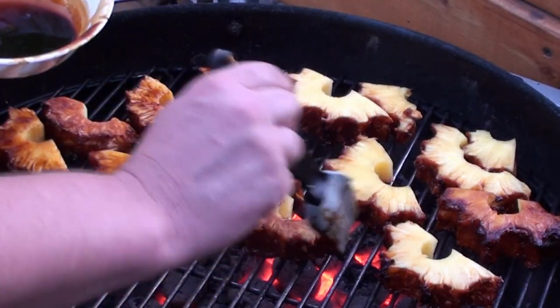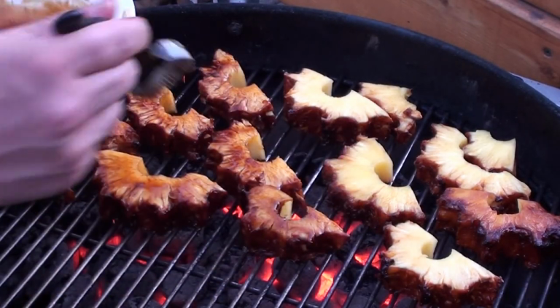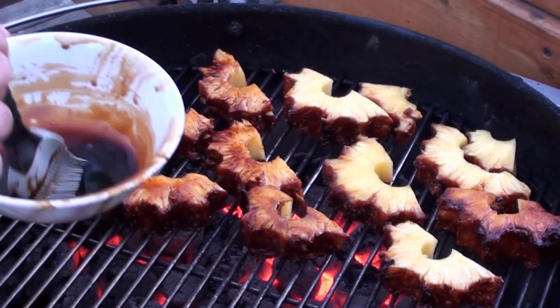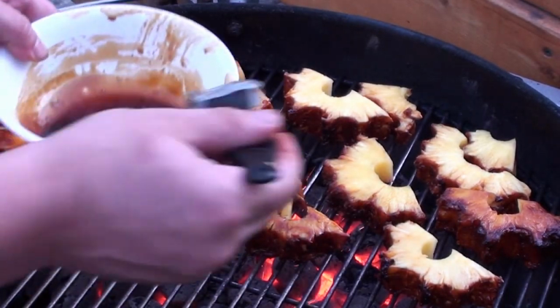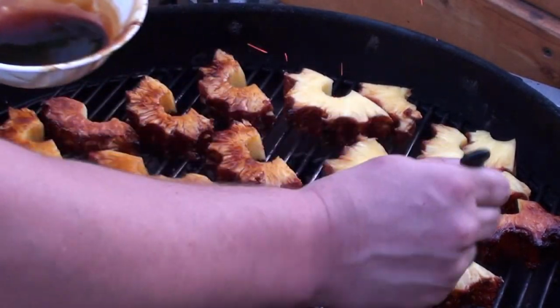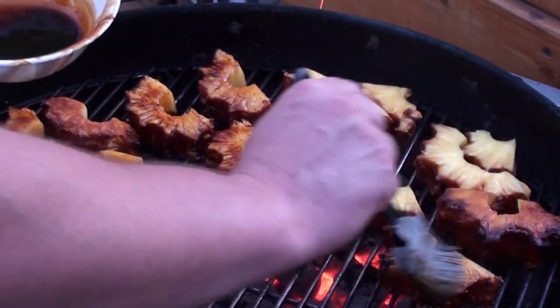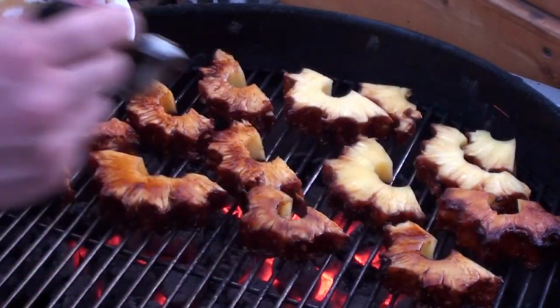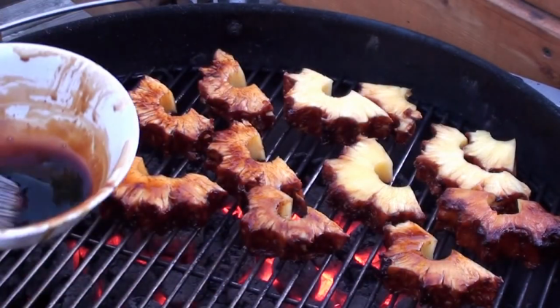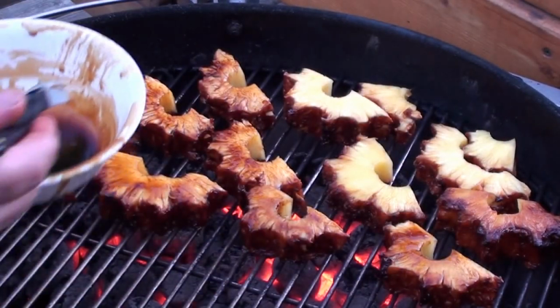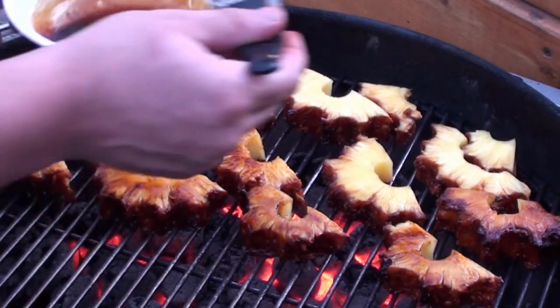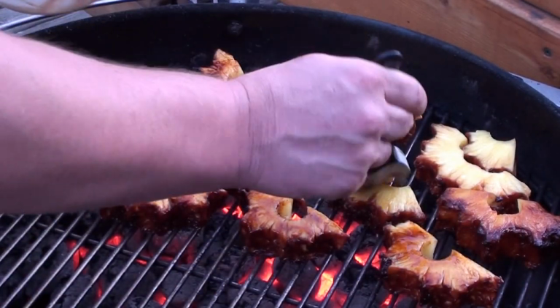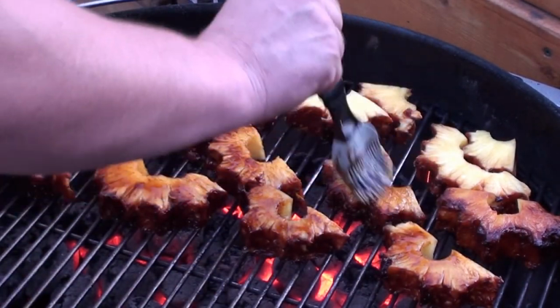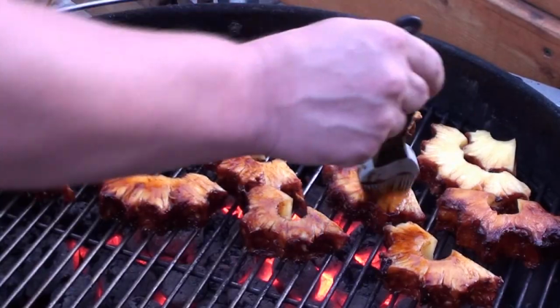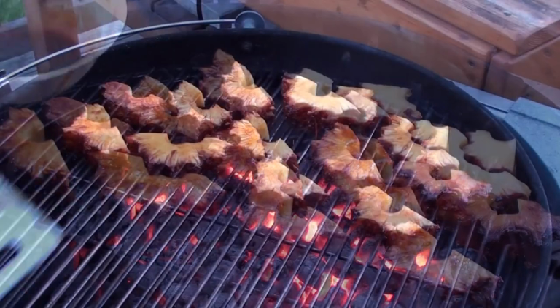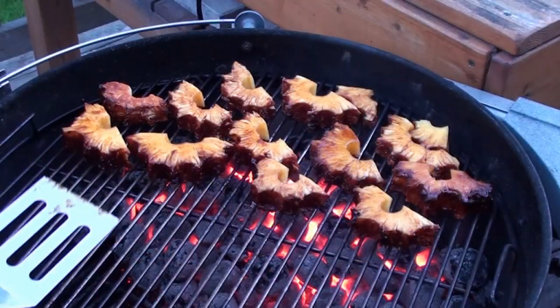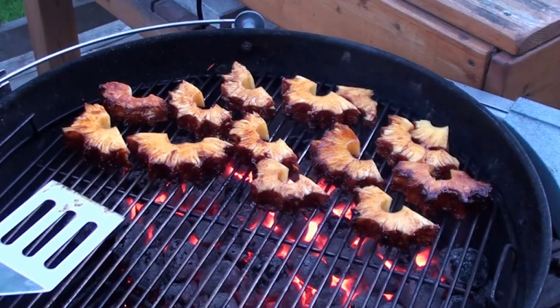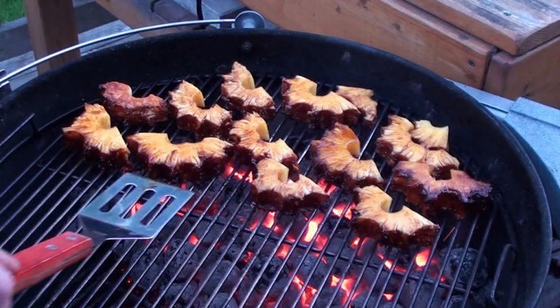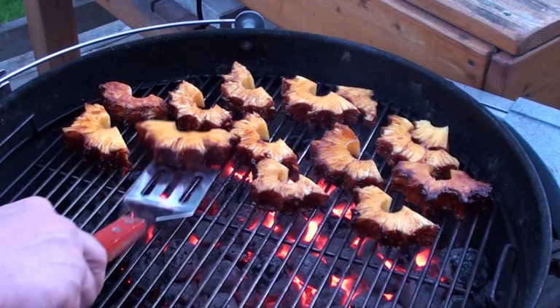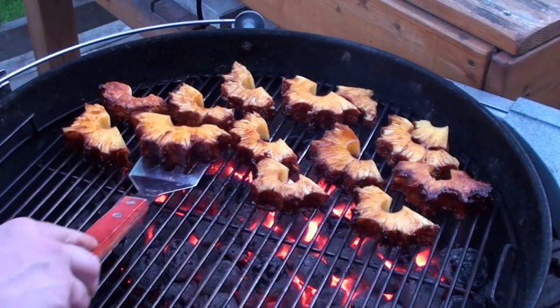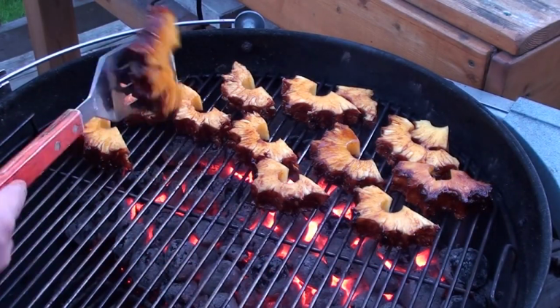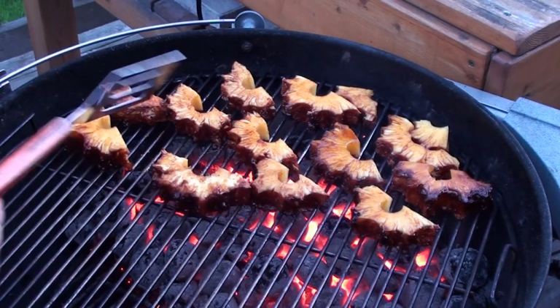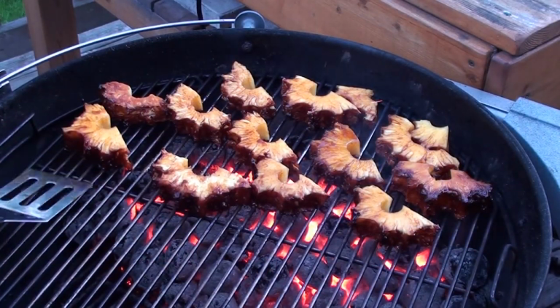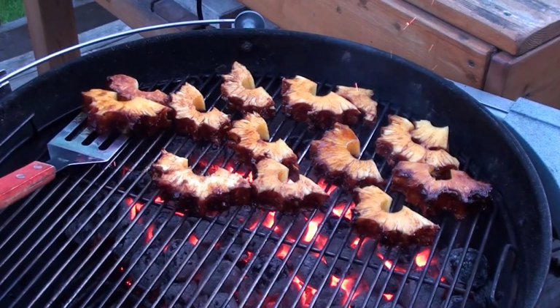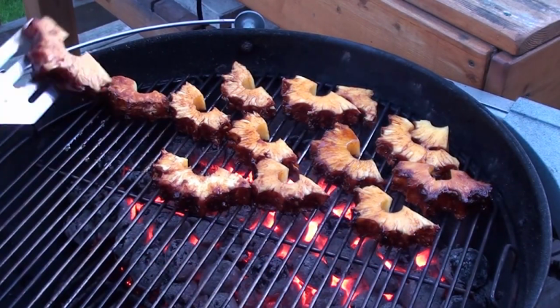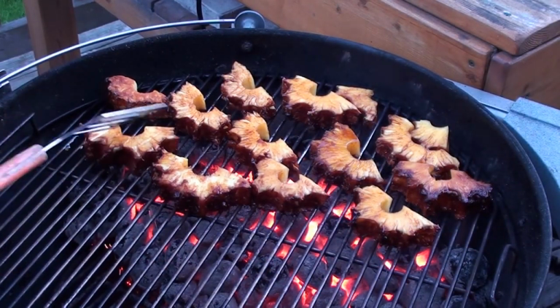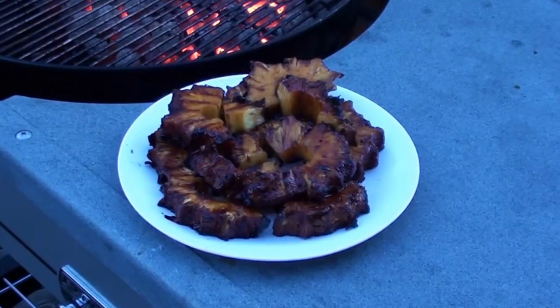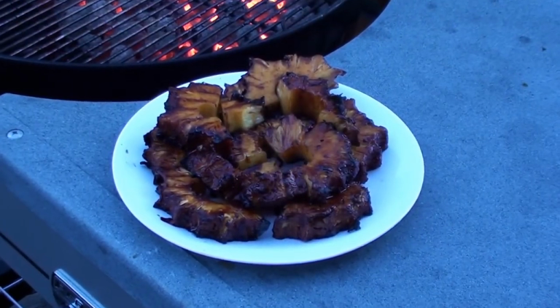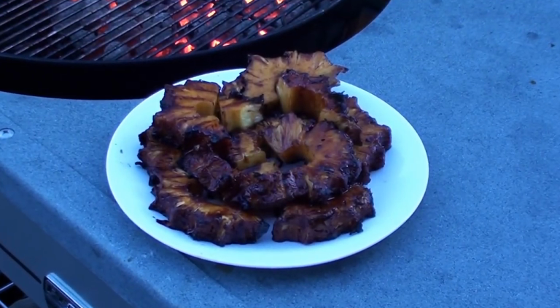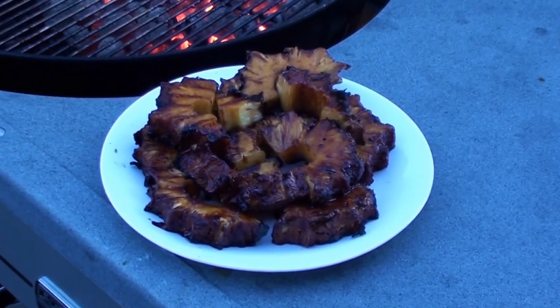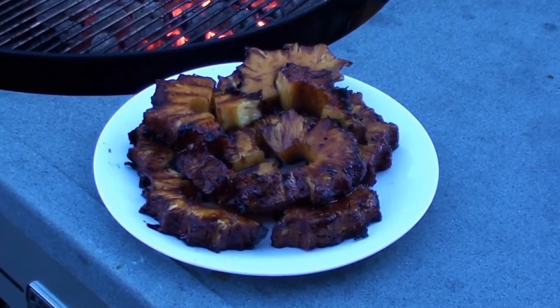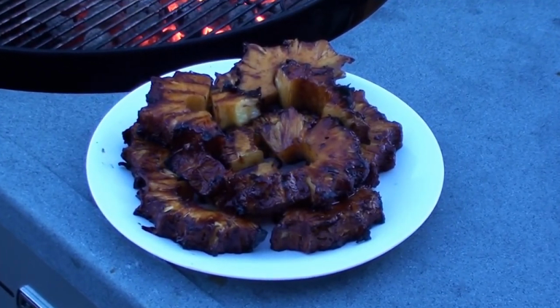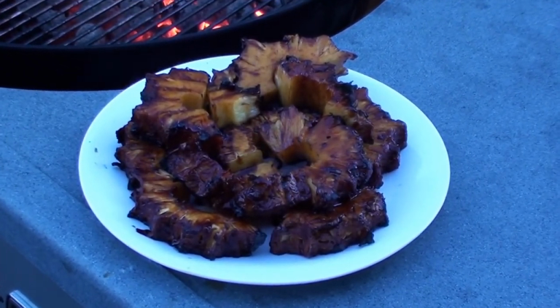You only want to leave it on for a minute or two on each side just to brown it up — you don't want to blacken it. After a minute or so, give it a quick flip and brush on the other side. Grilled pineapple looking good.